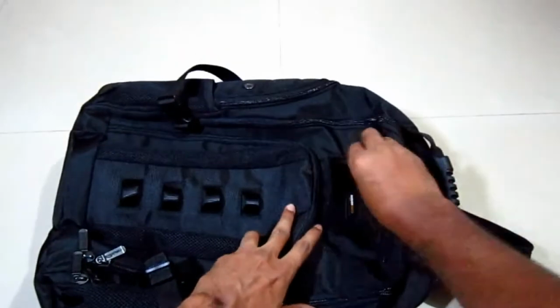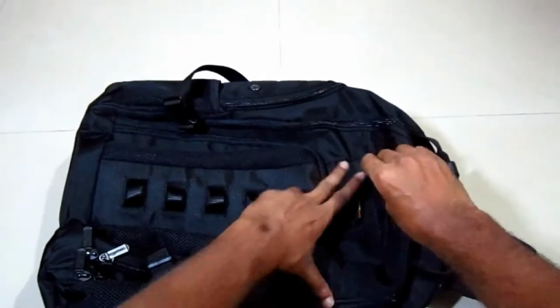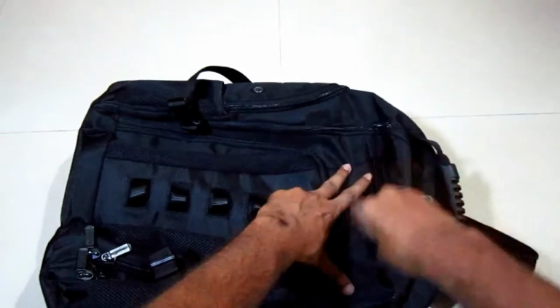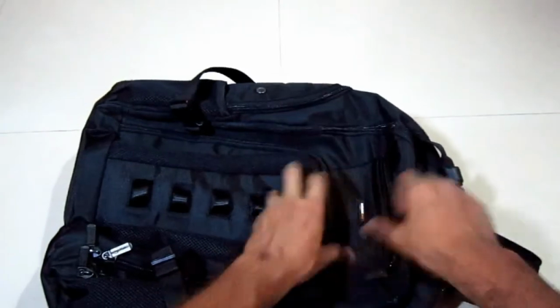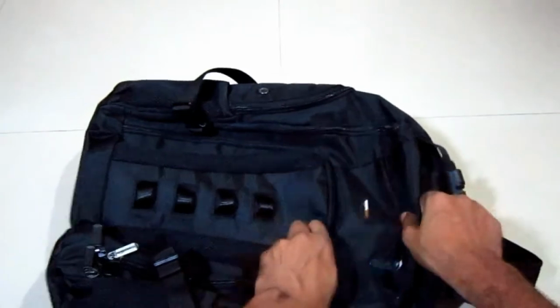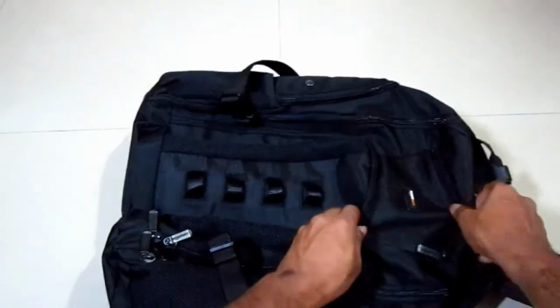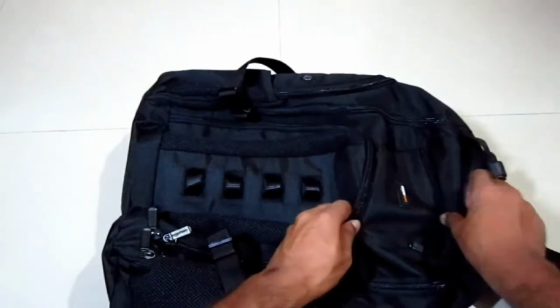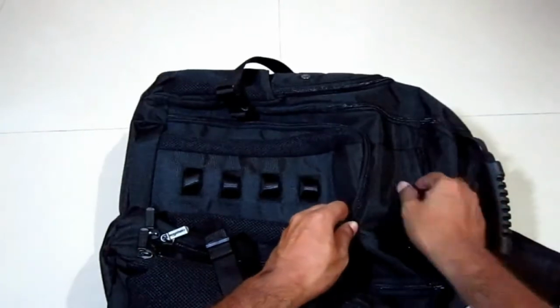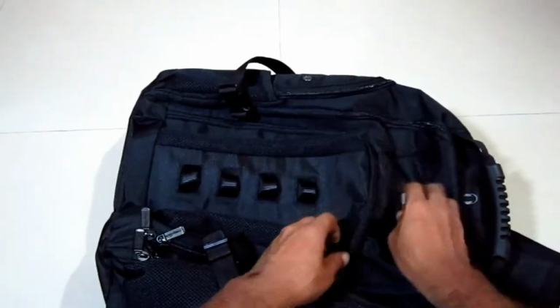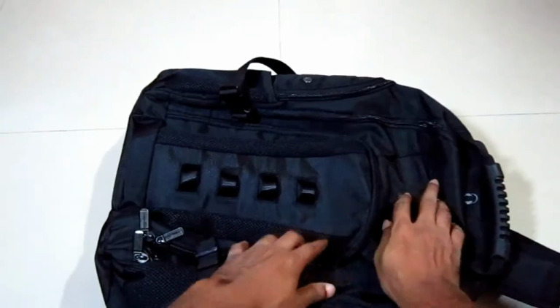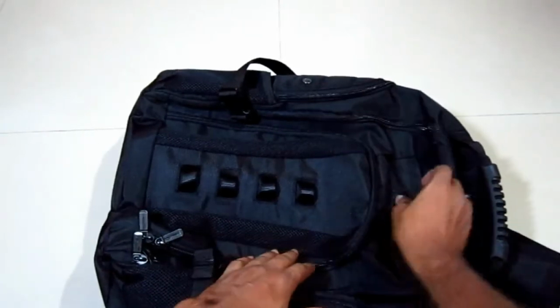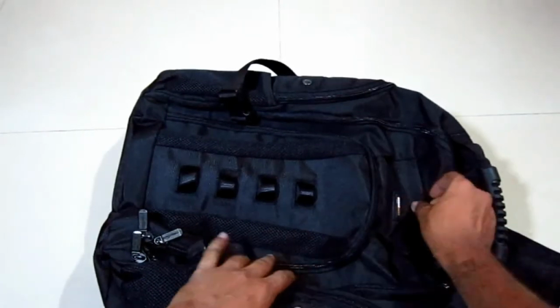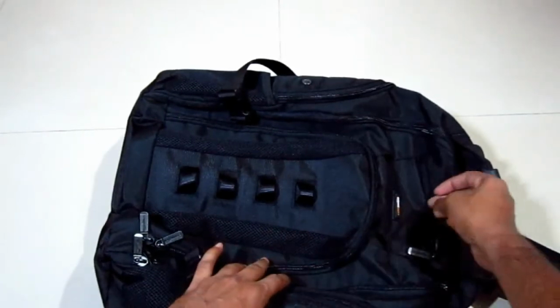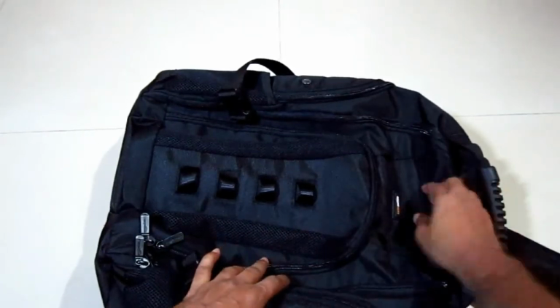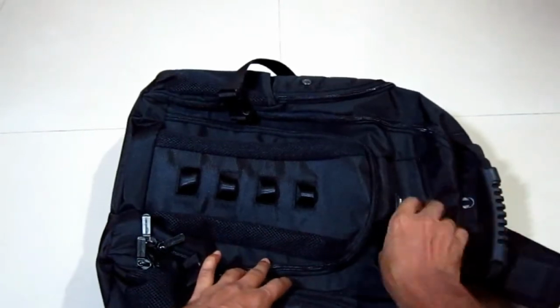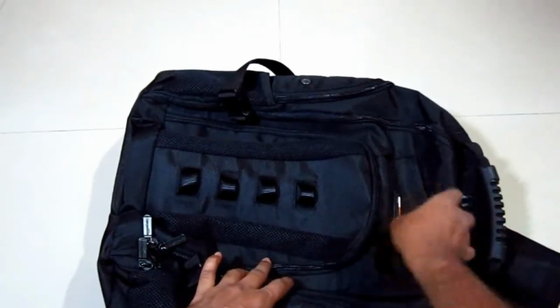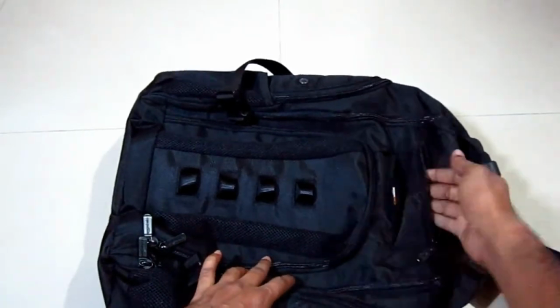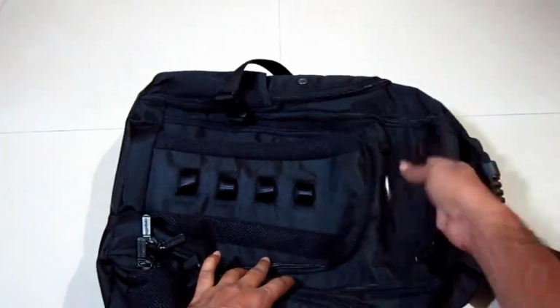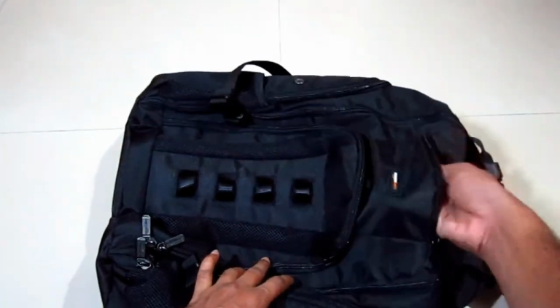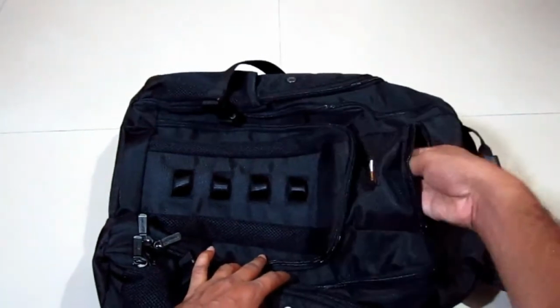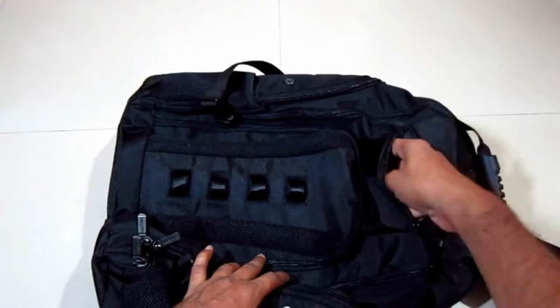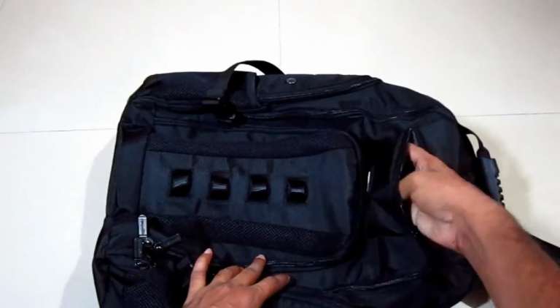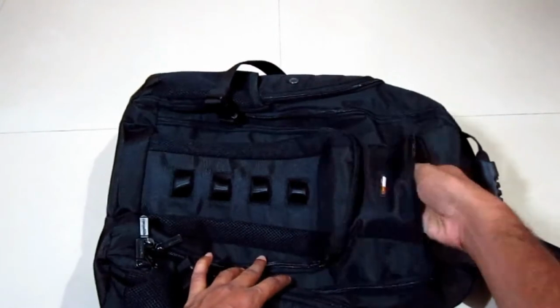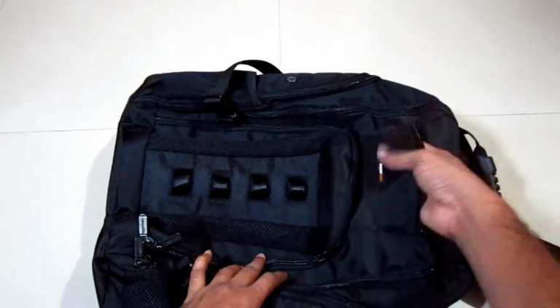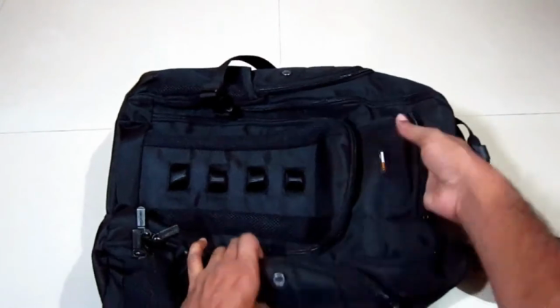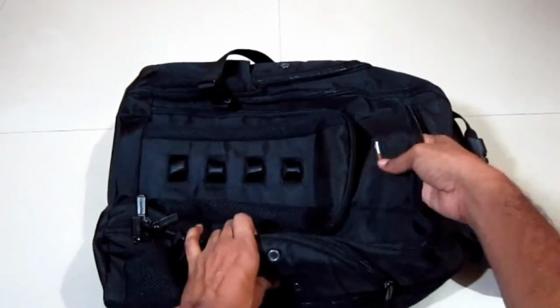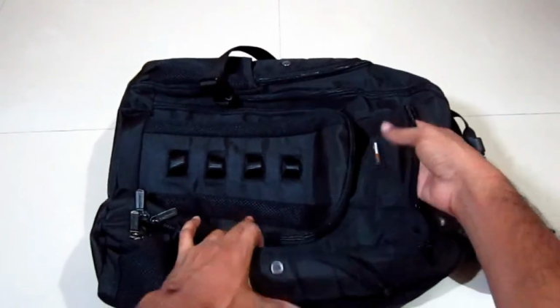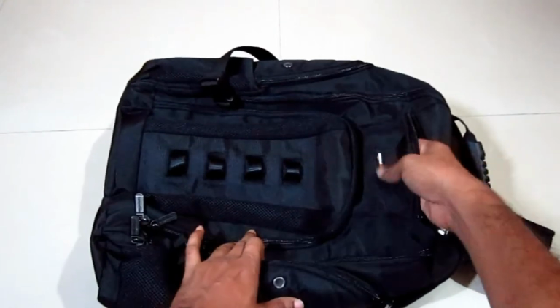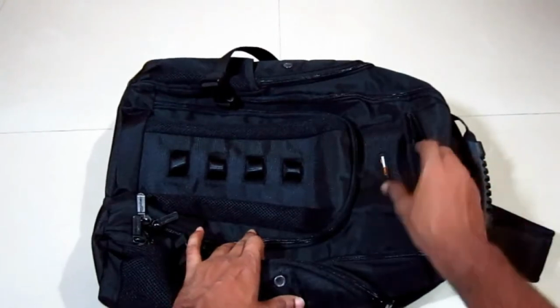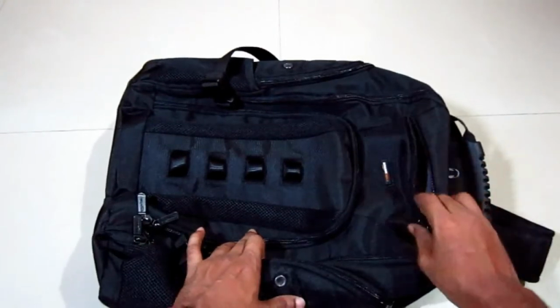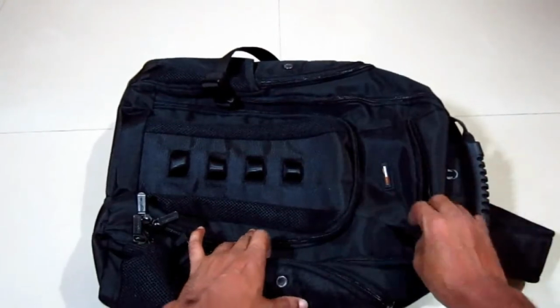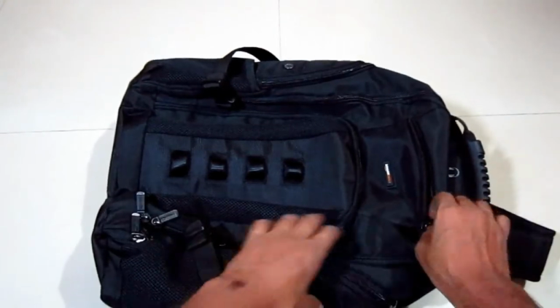This is a mini pocket — you can keep your flash drives in here for quick access.